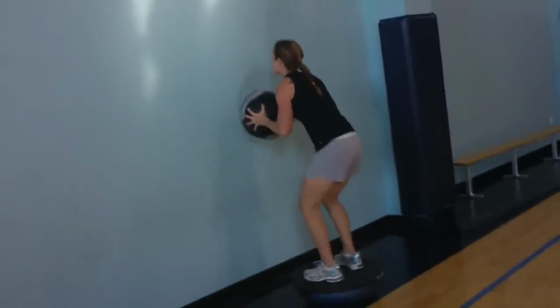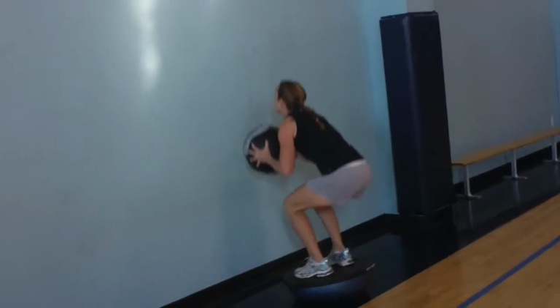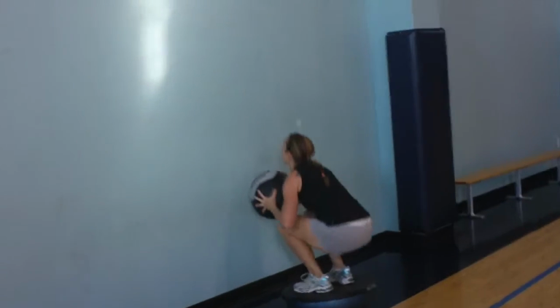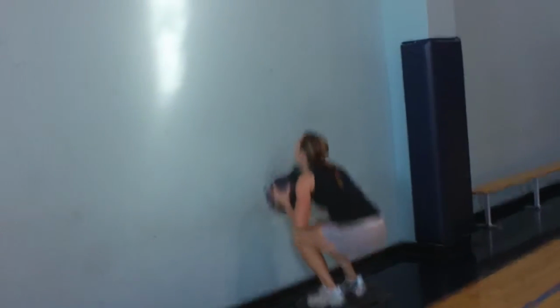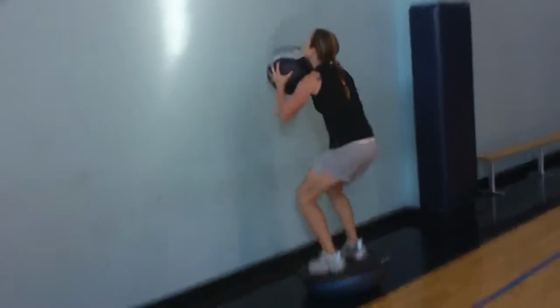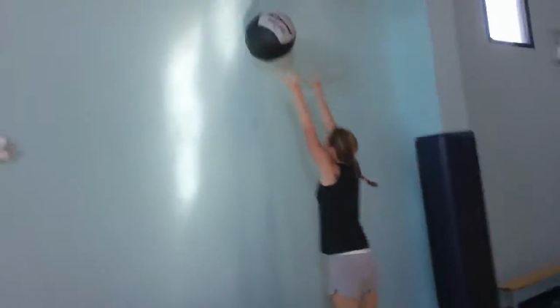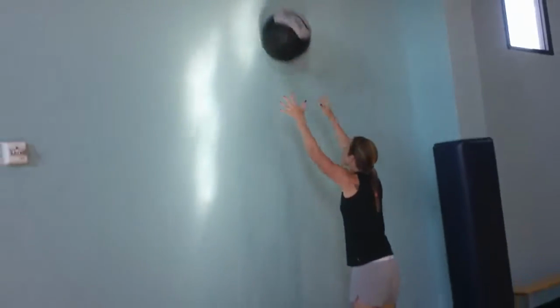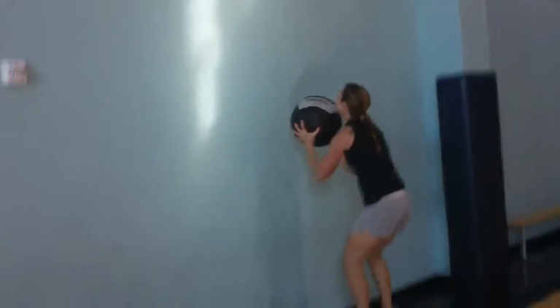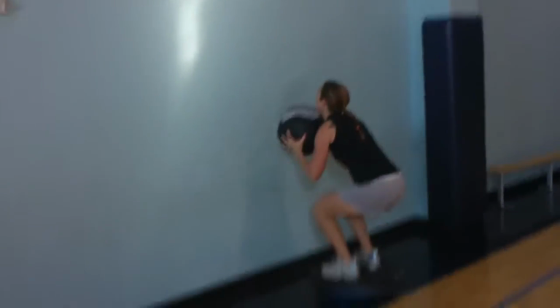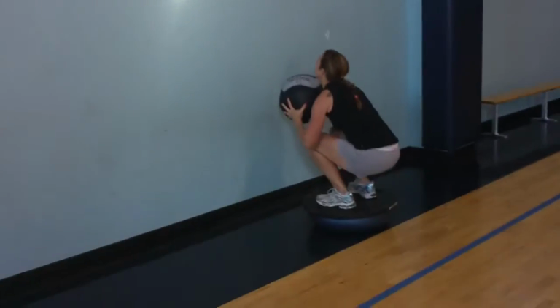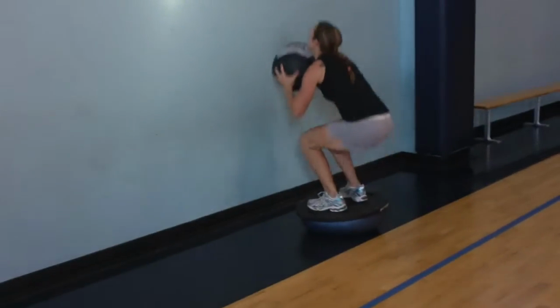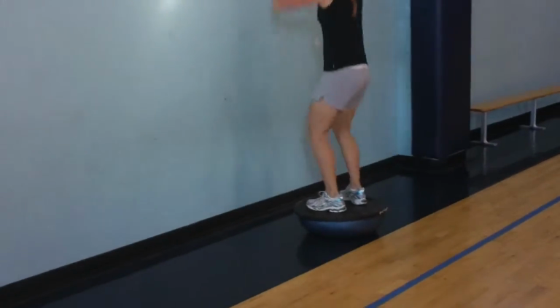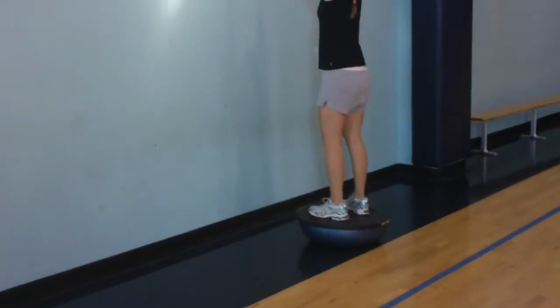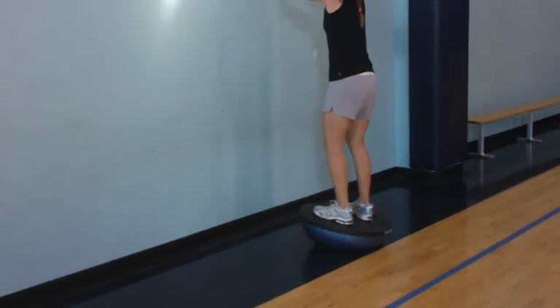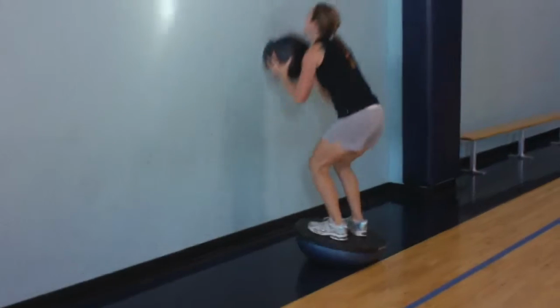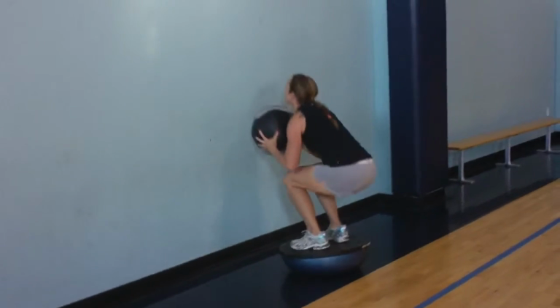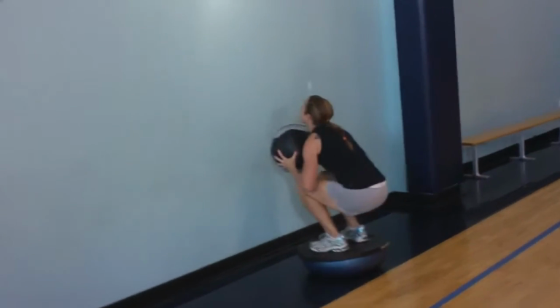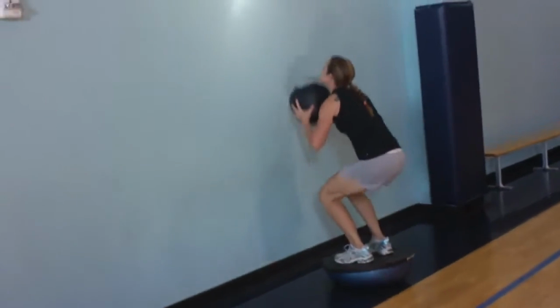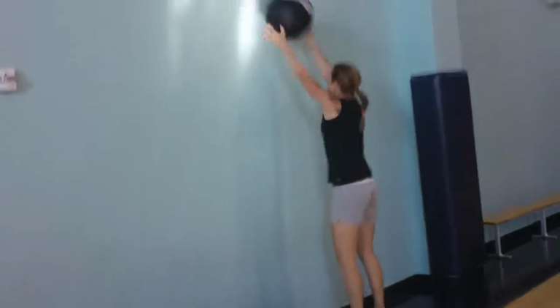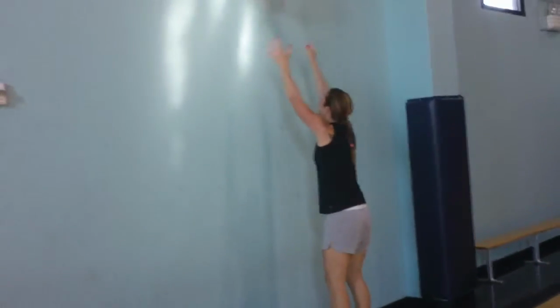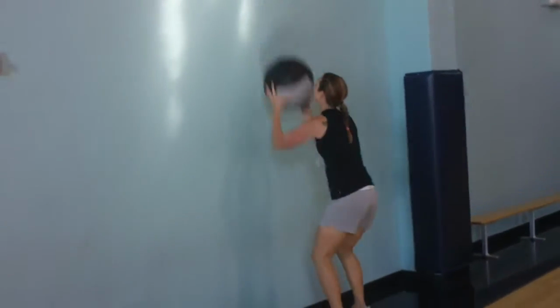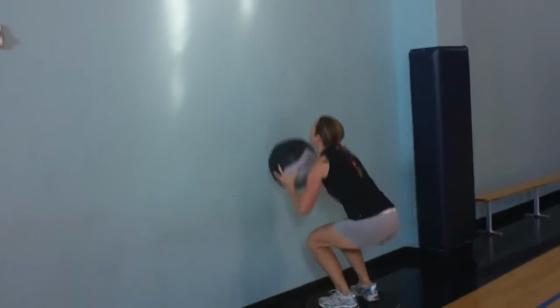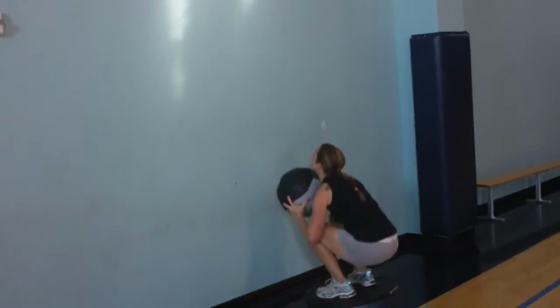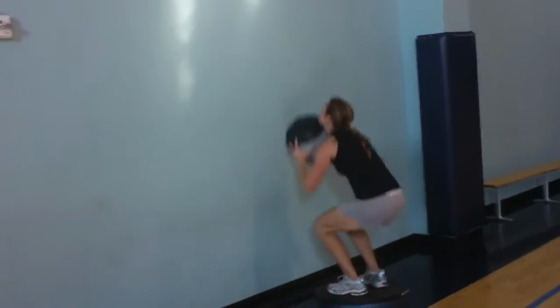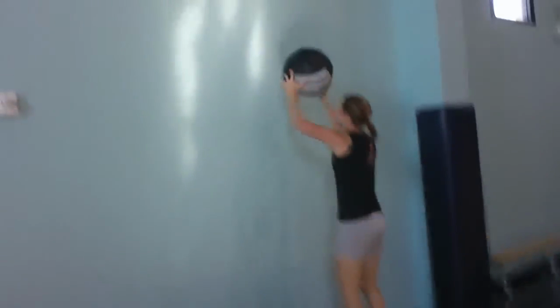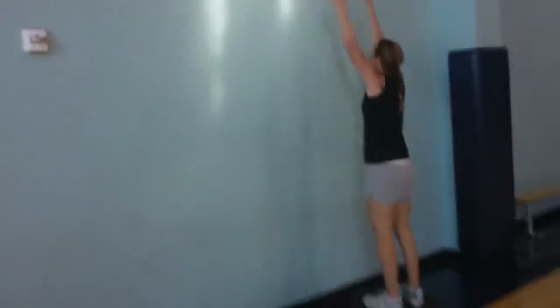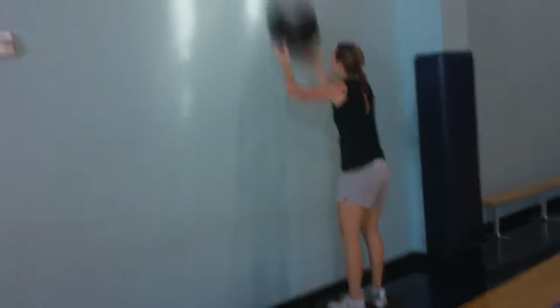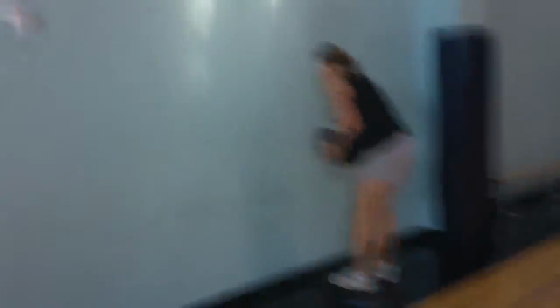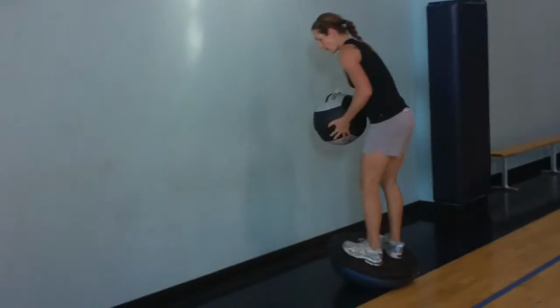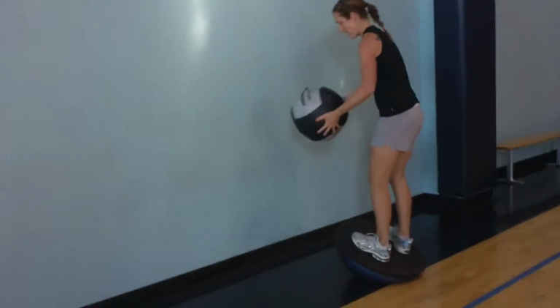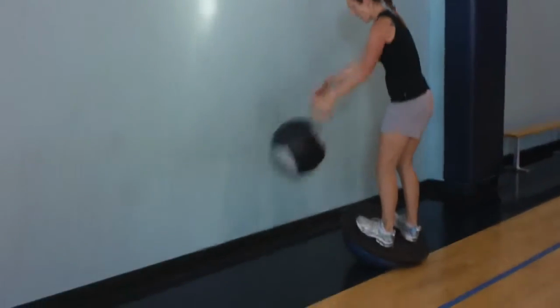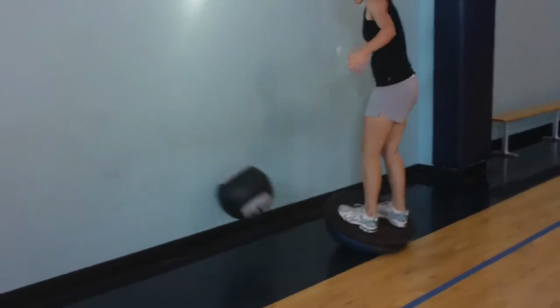Come on Kate, as high as you can. Good. That's it Kate, come on. Give me two more. Again deep. Good job Kate. Nice job.